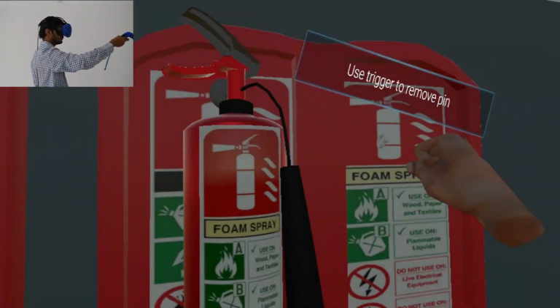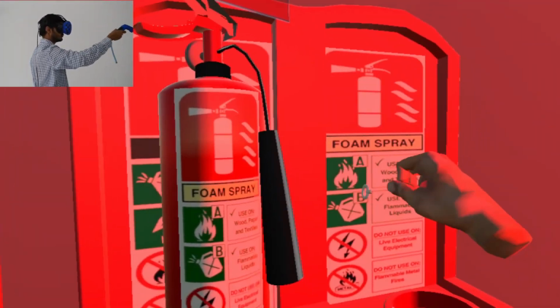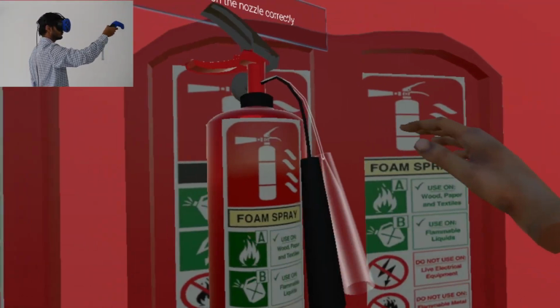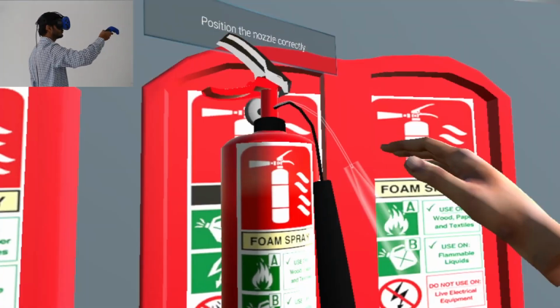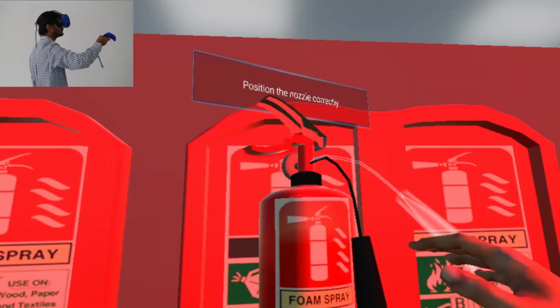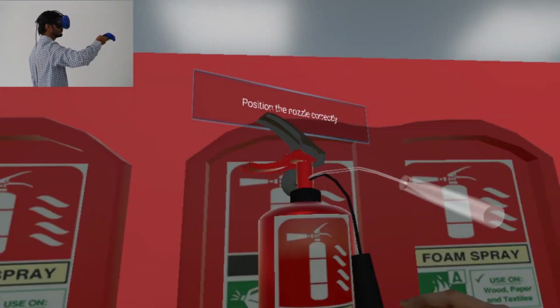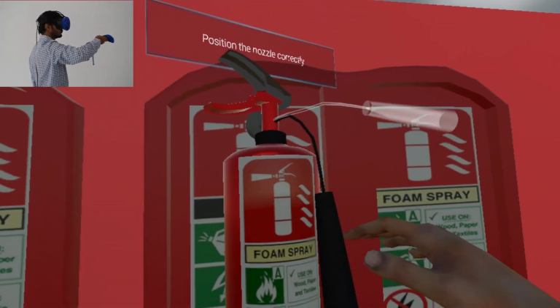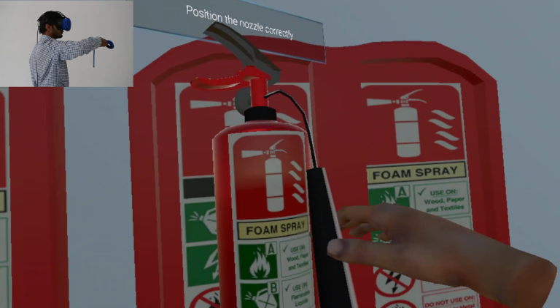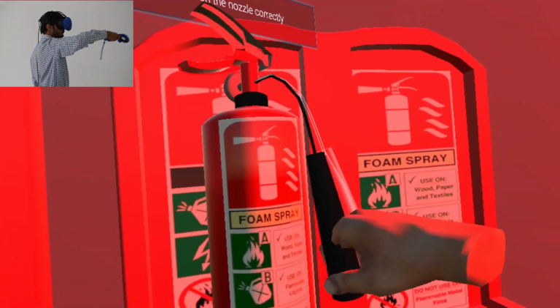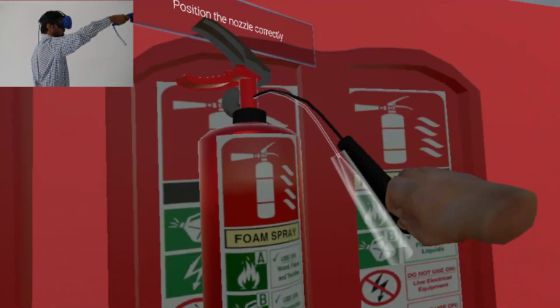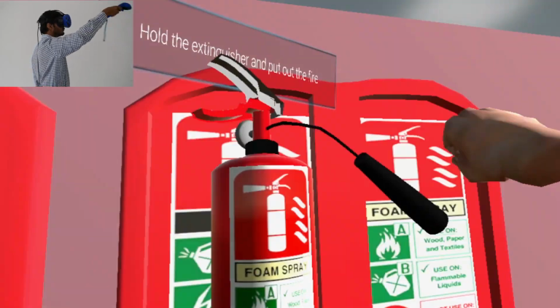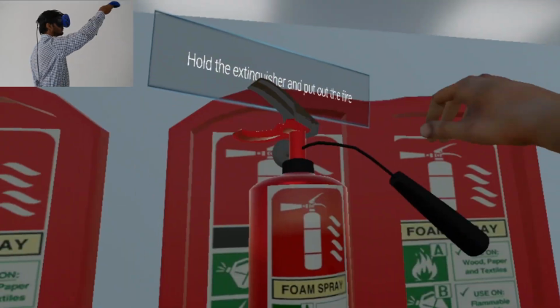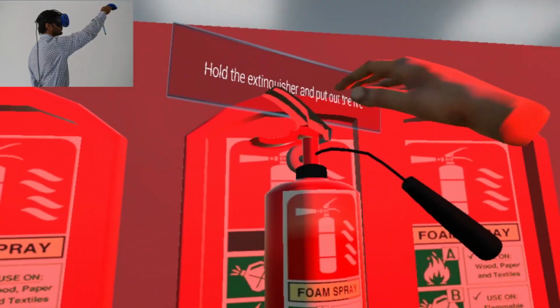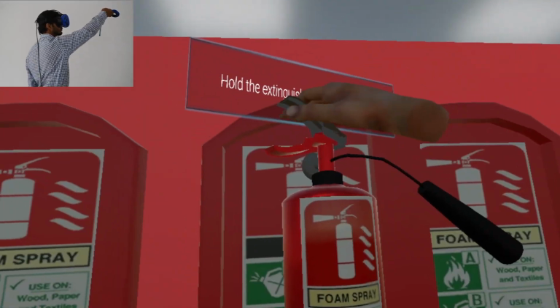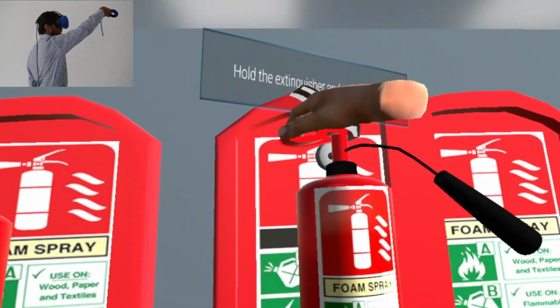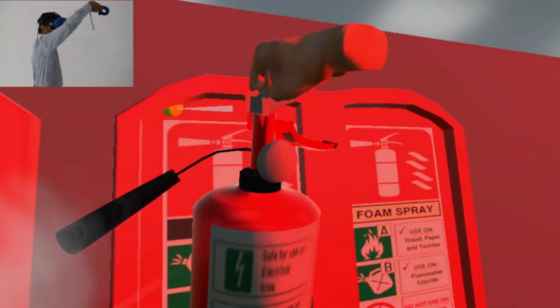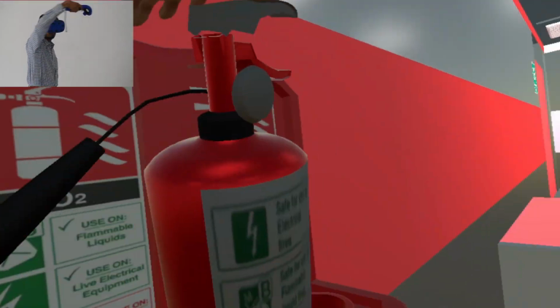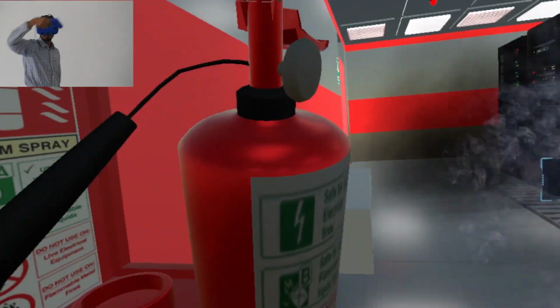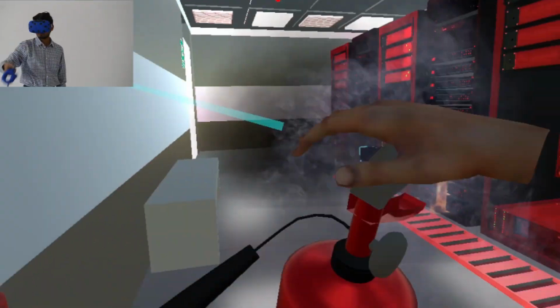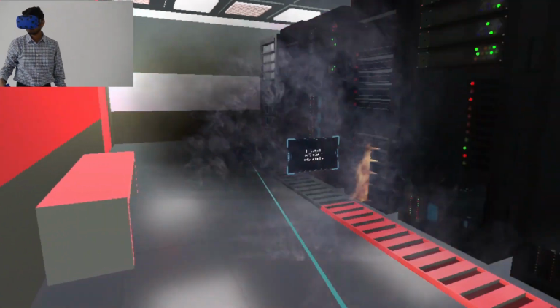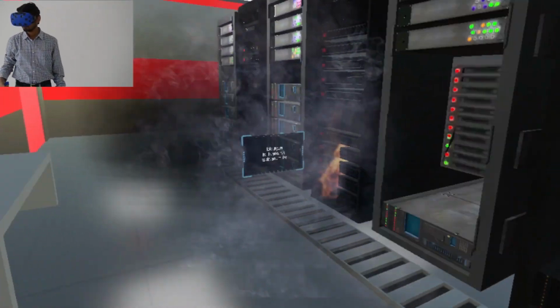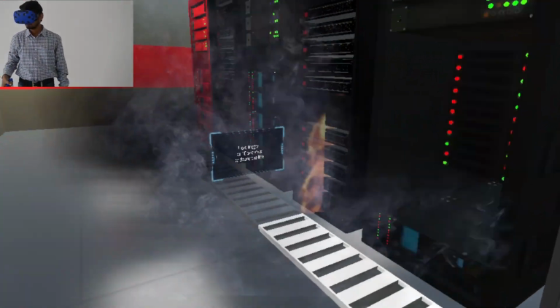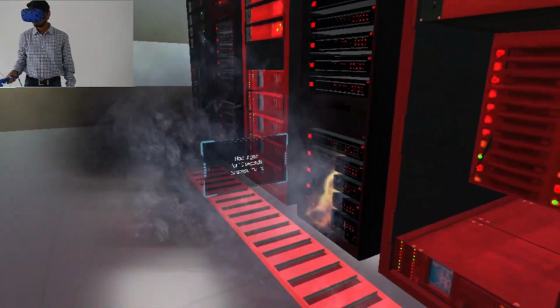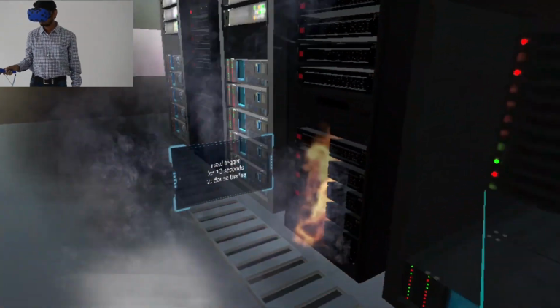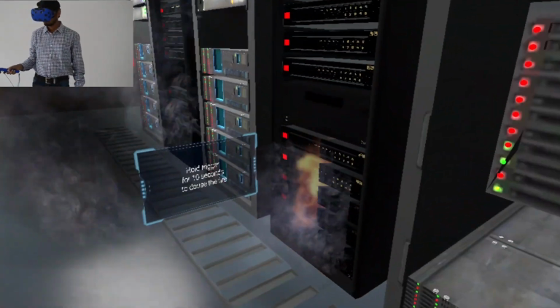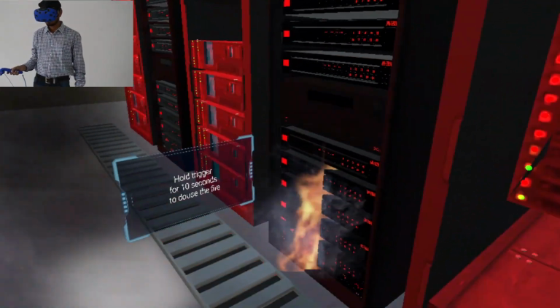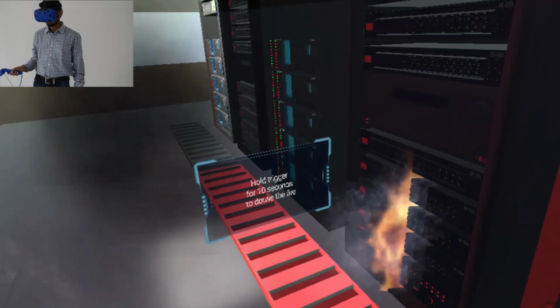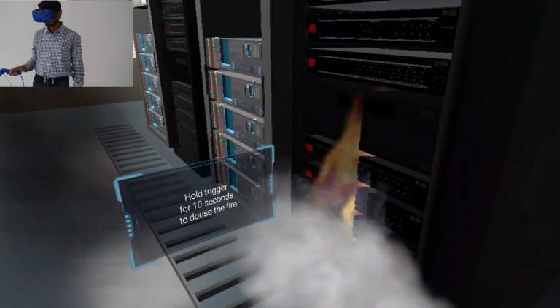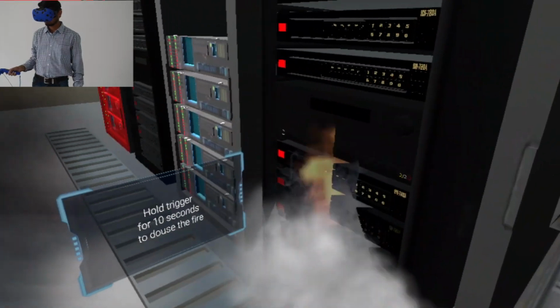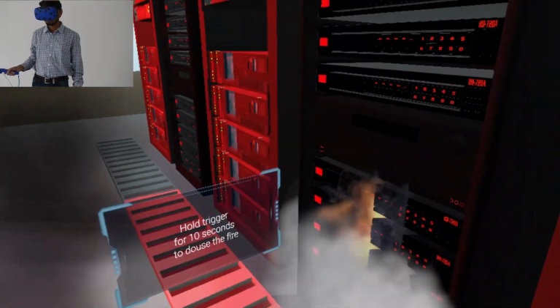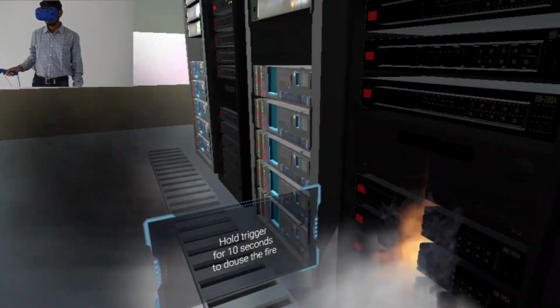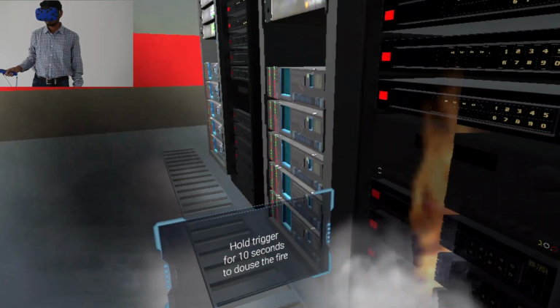Position the nozzle correctly. Hold the extinguisher and go to fireplace. Press and hold trigger for 10 seconds to douse fire.